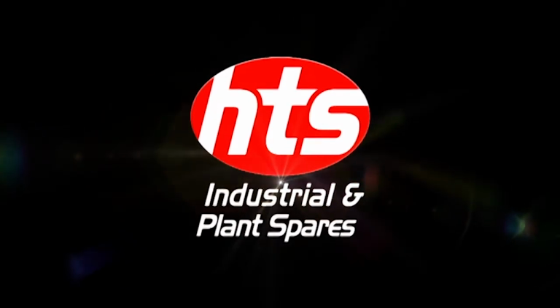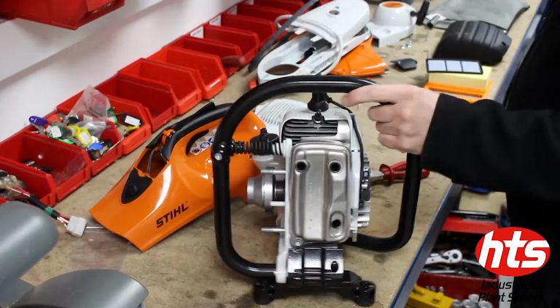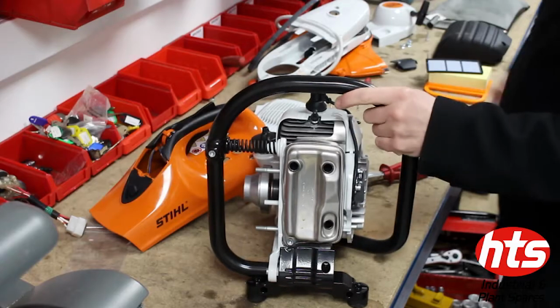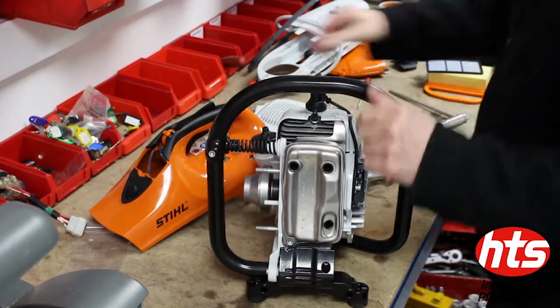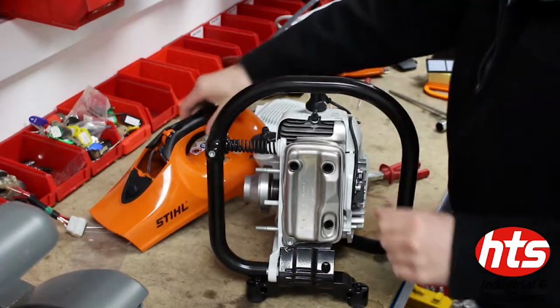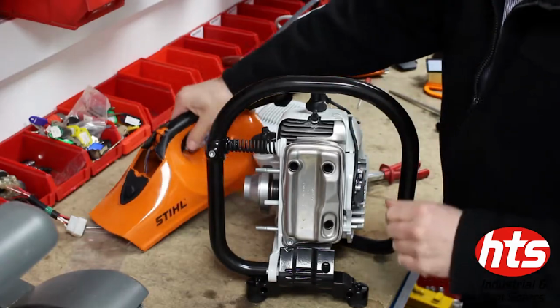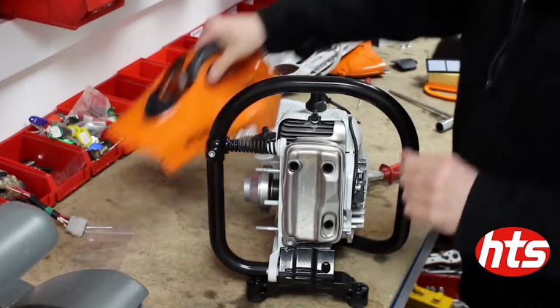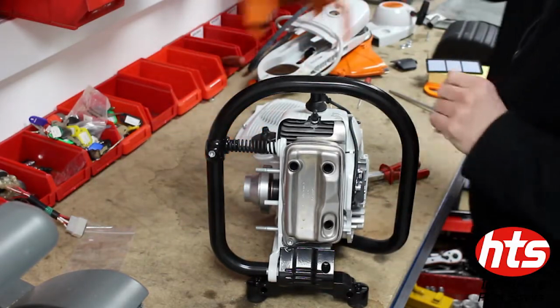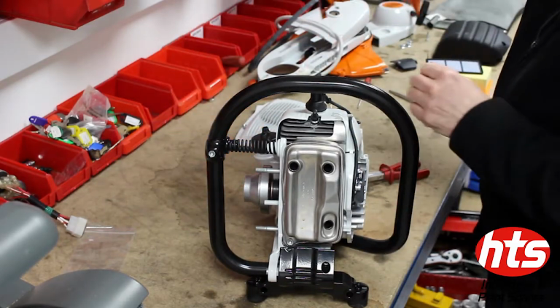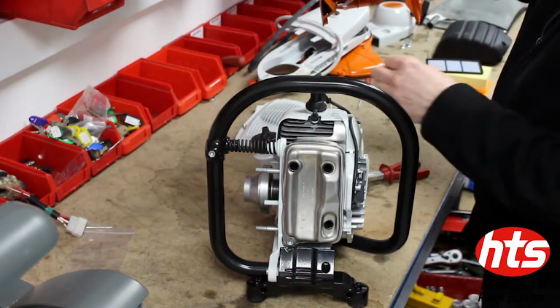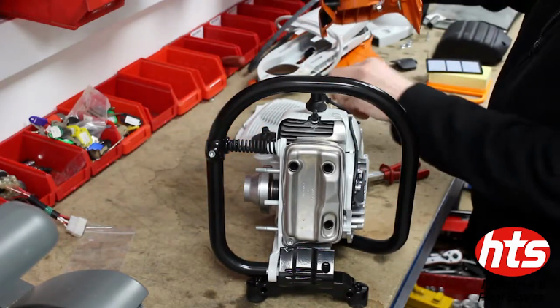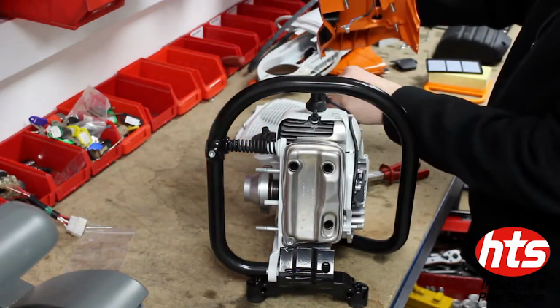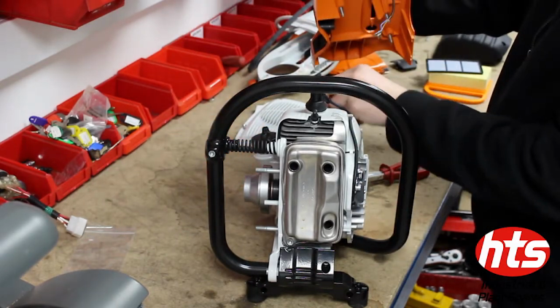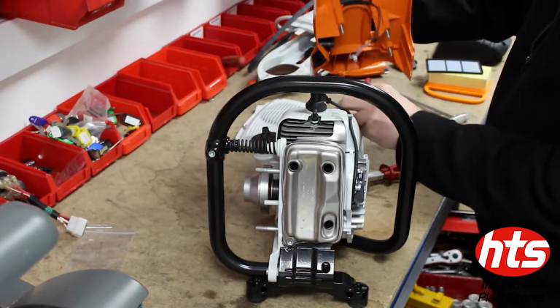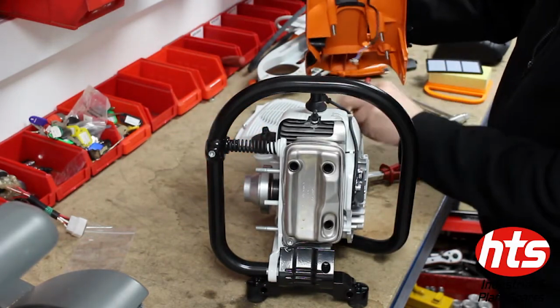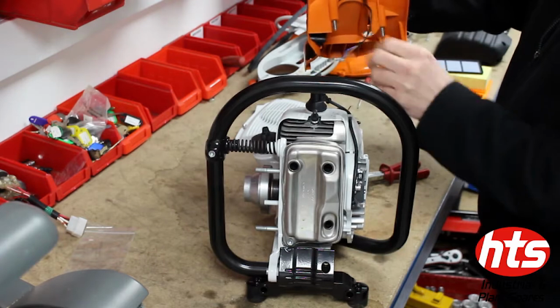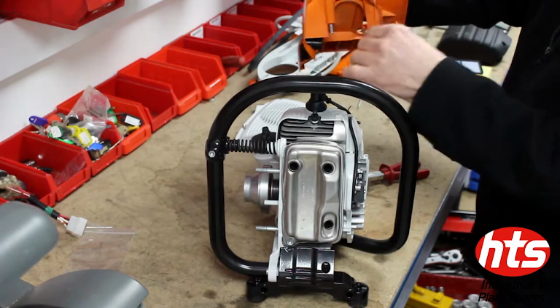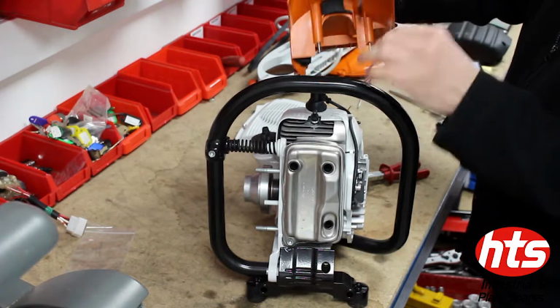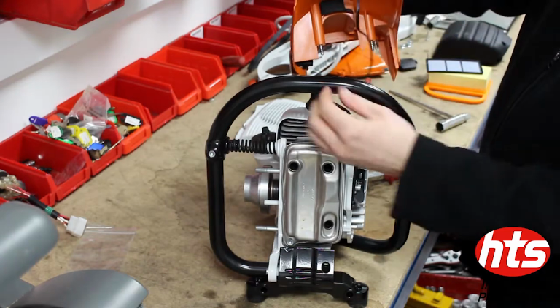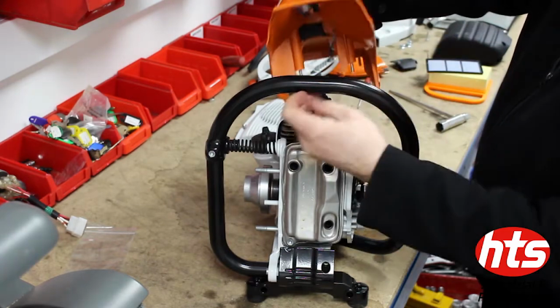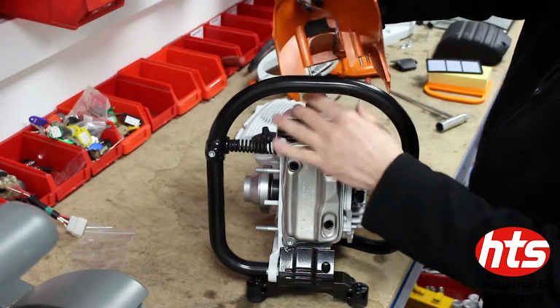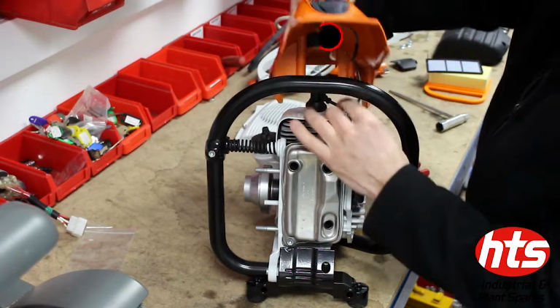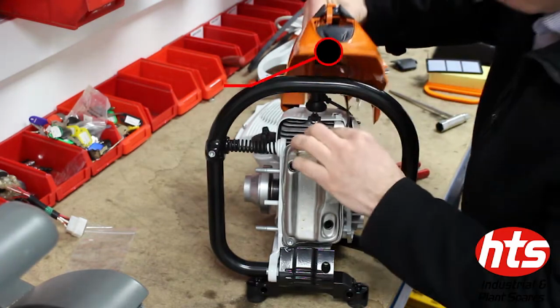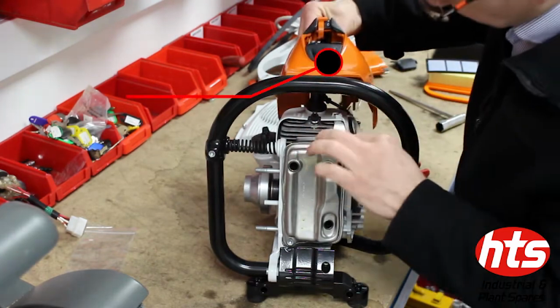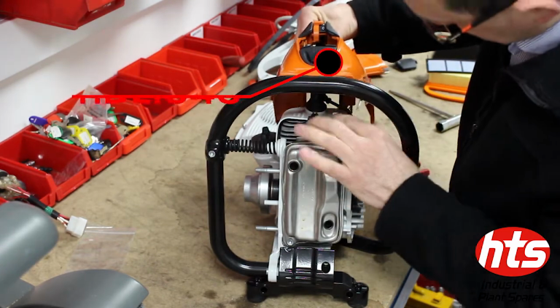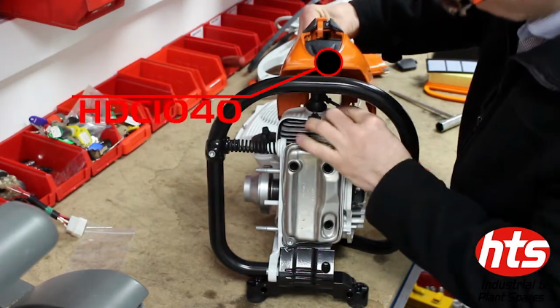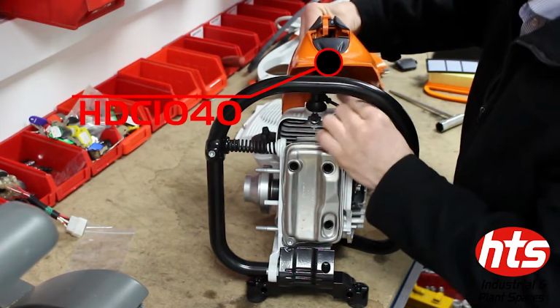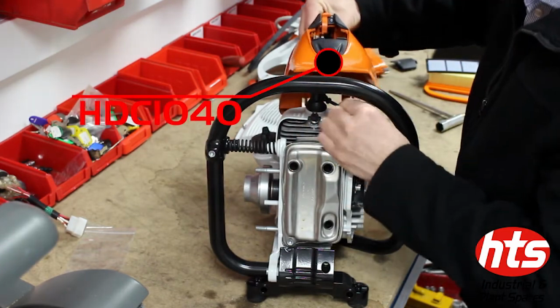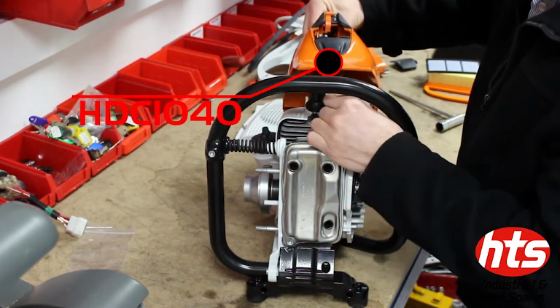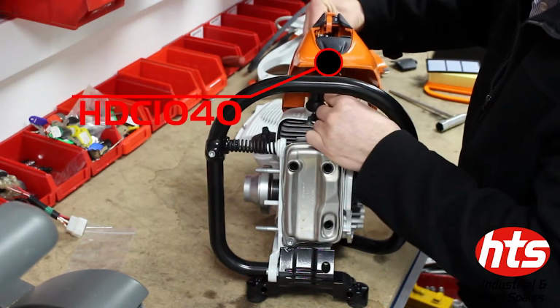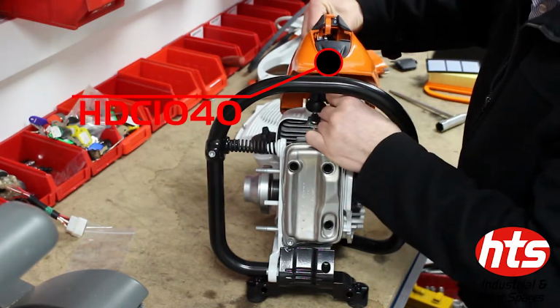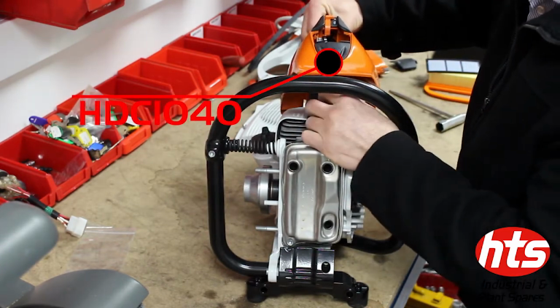How to assemble a Stihl TS410 shroud and cast arm. Firstly, place the shroud over the short block and position it correctly.